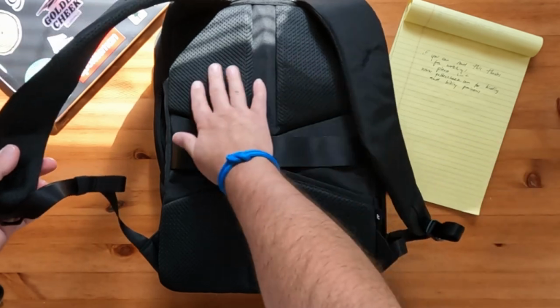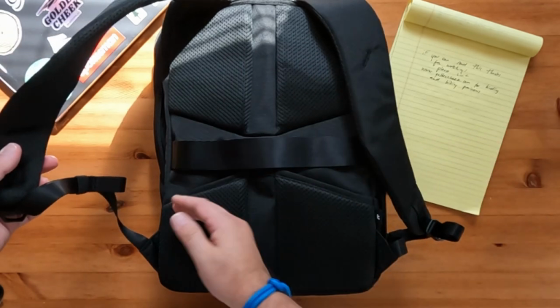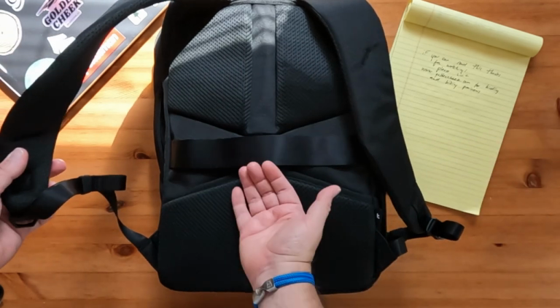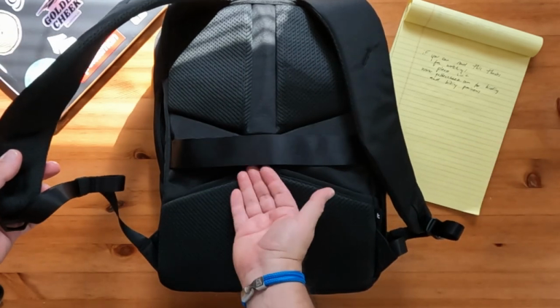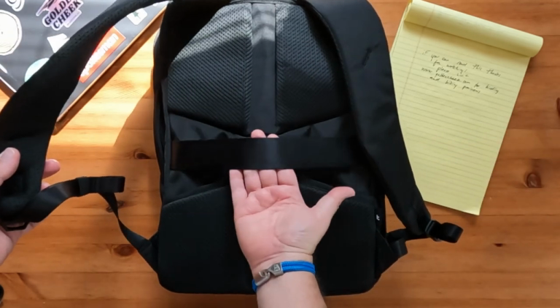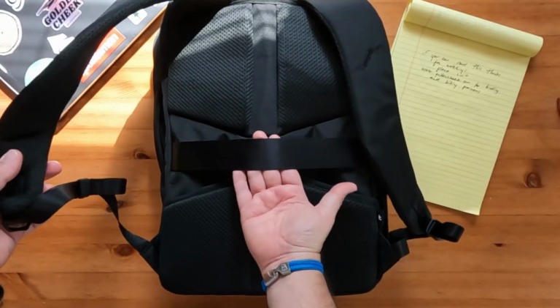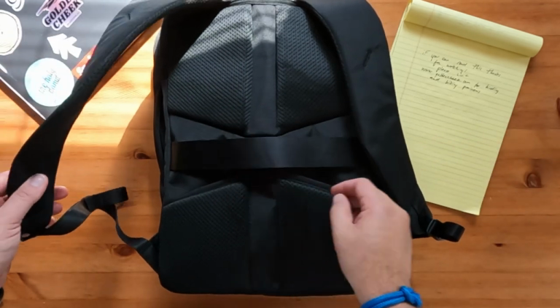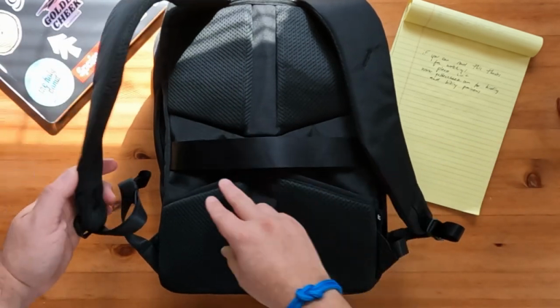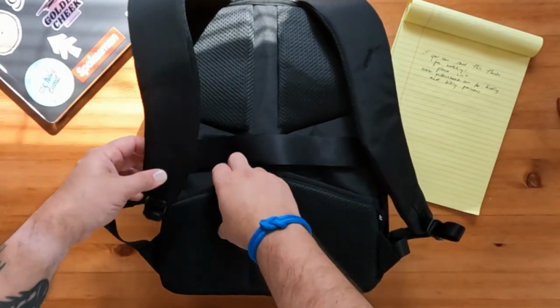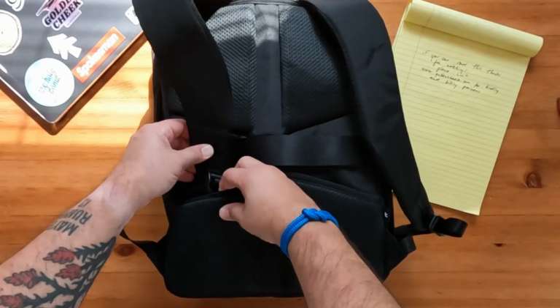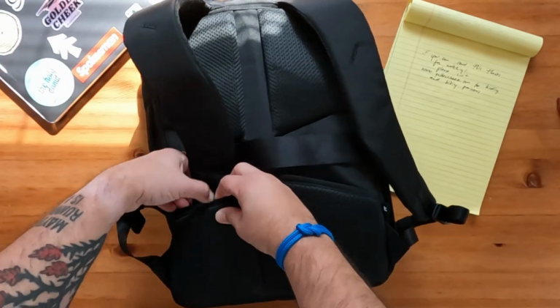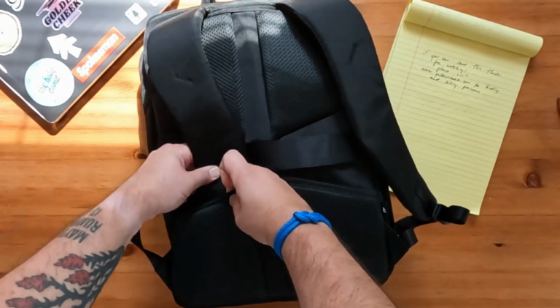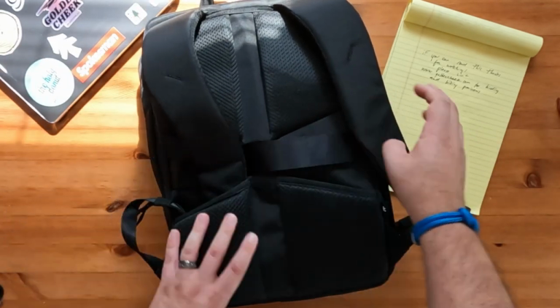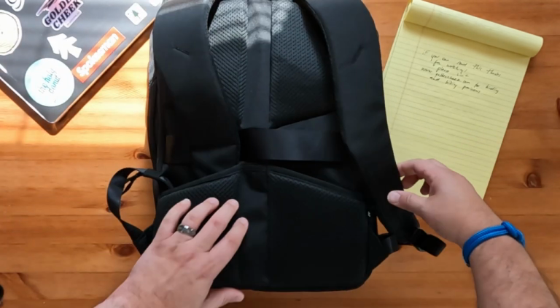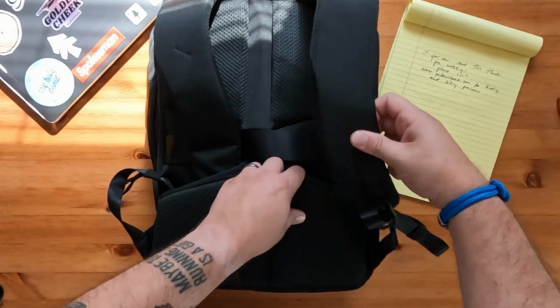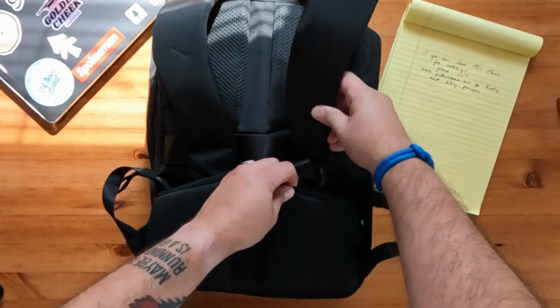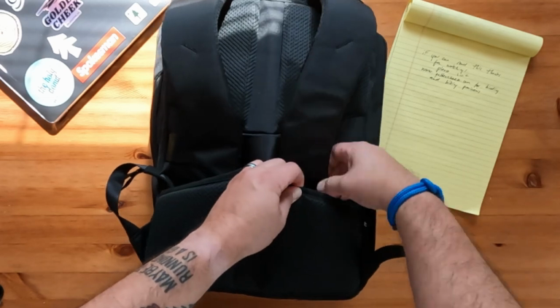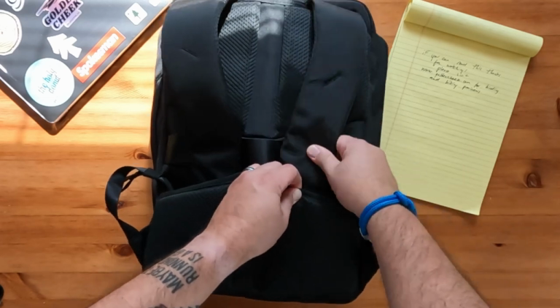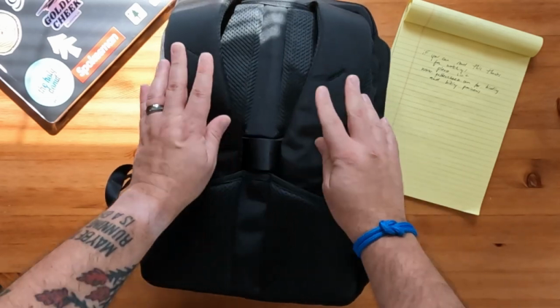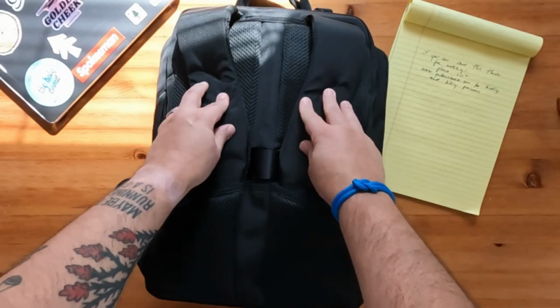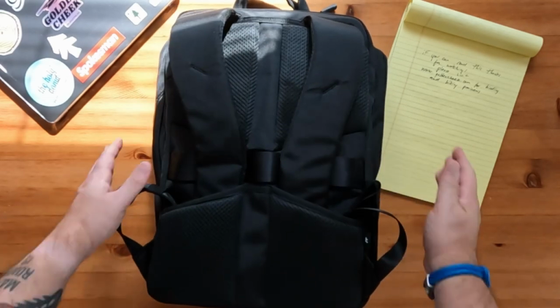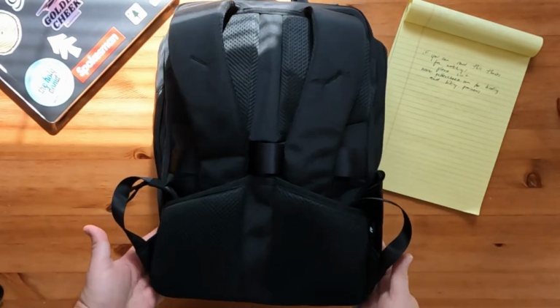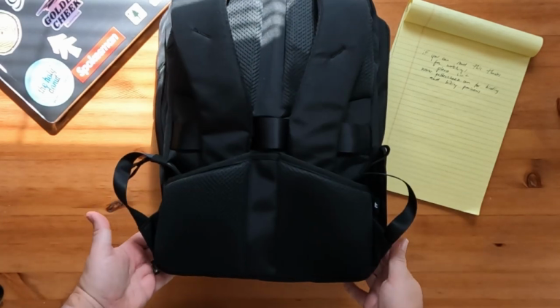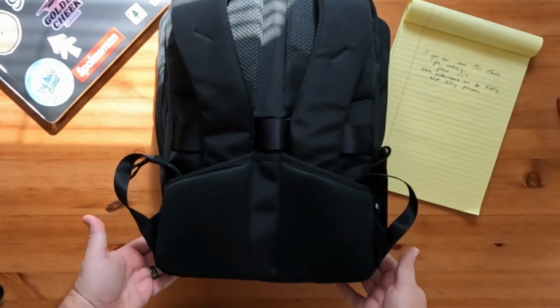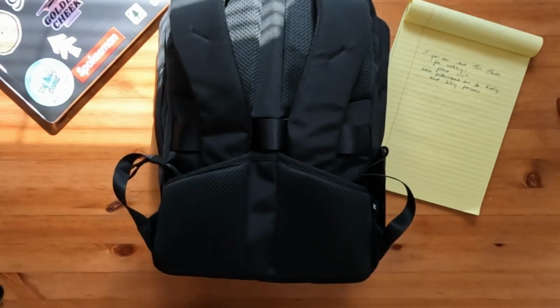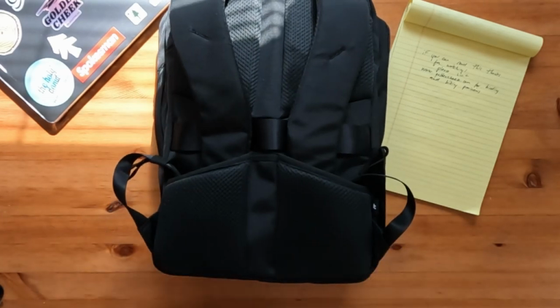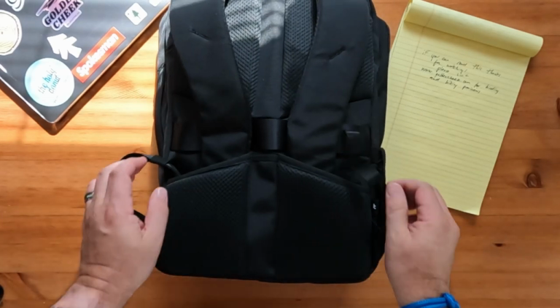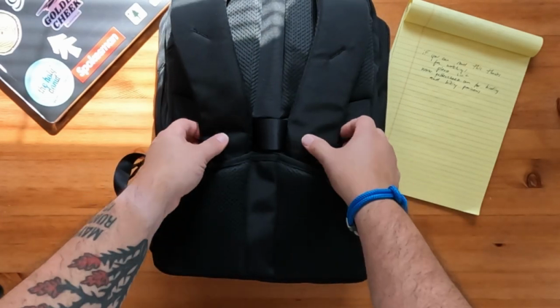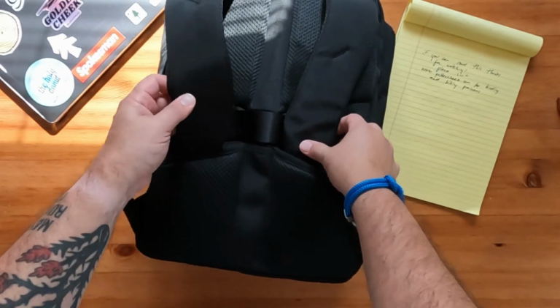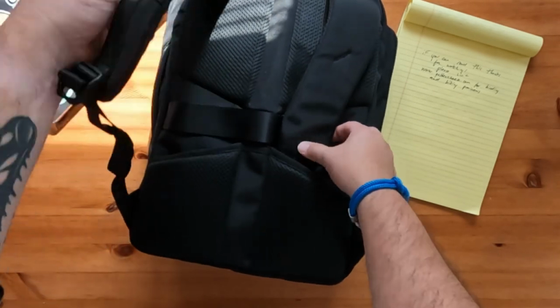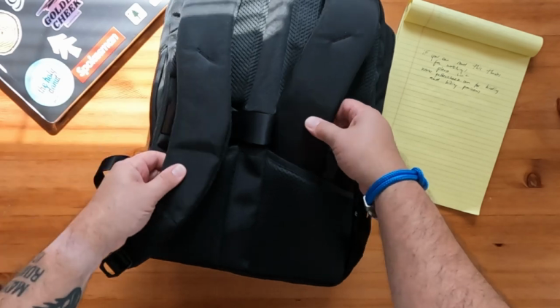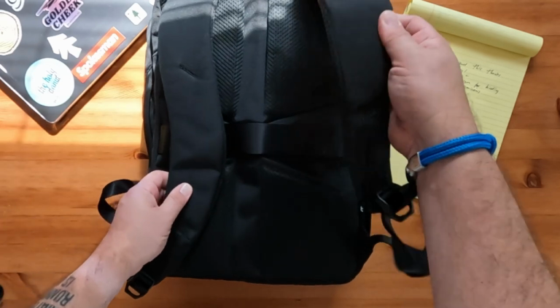You have a luggage pass-through on the back and two pockets to stuff your backpack straps when not in use — perfect for when you're shoving your backpack under the seat on a plane. The straps feel comfortable on my shoulders, but the 18-liter does not come with a sternum strap, which would be nice to have even at this price point.